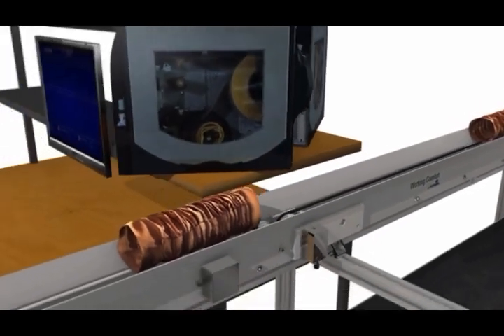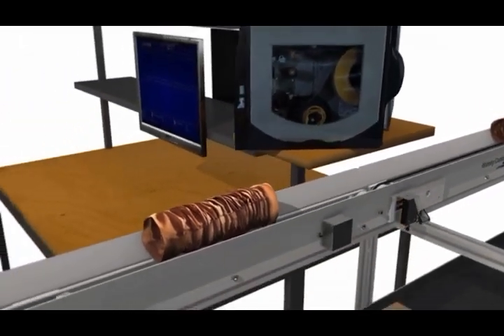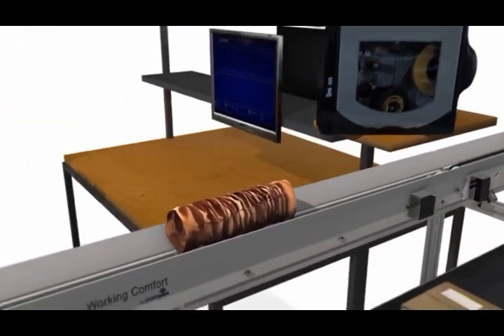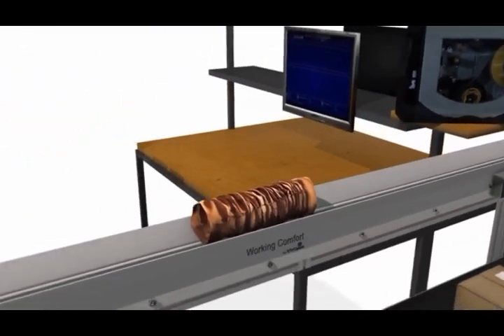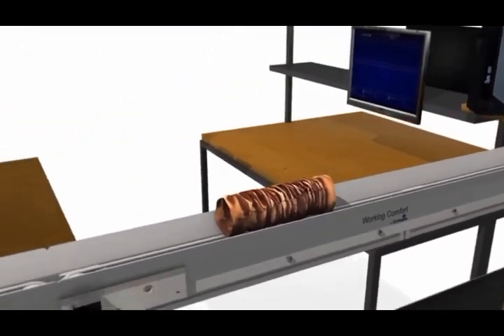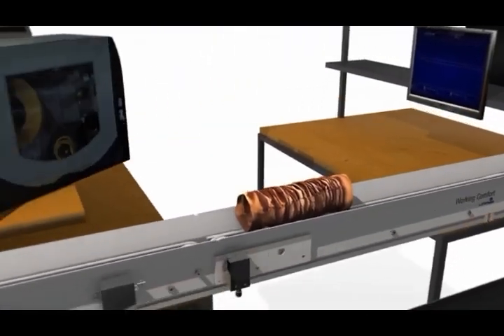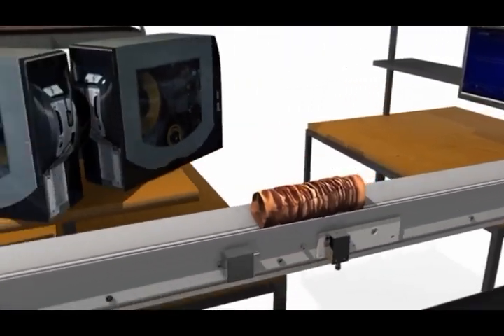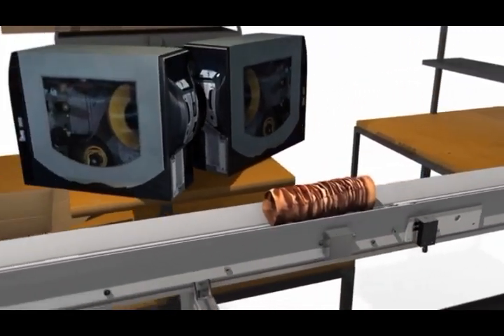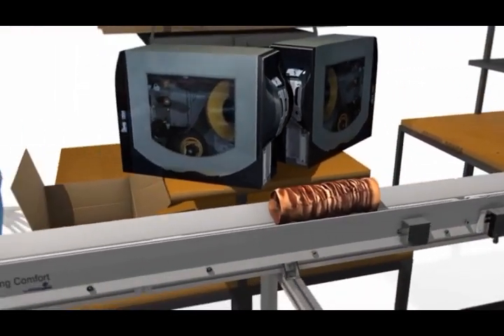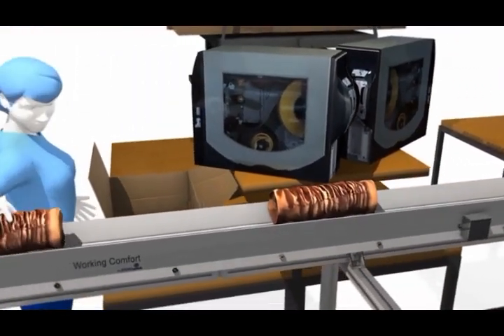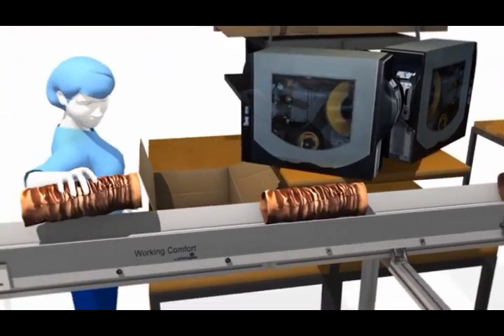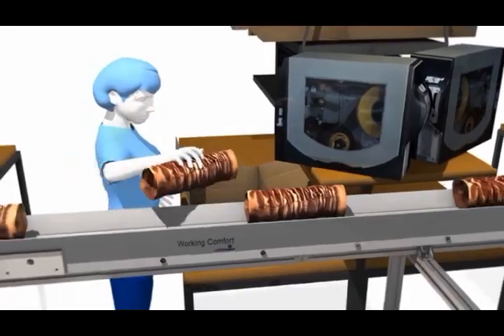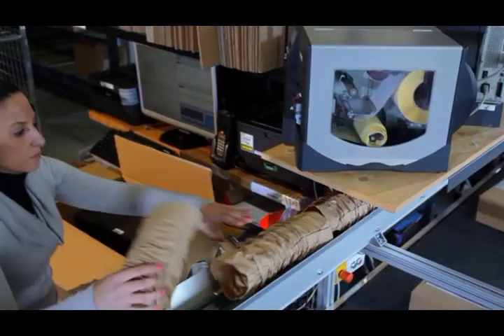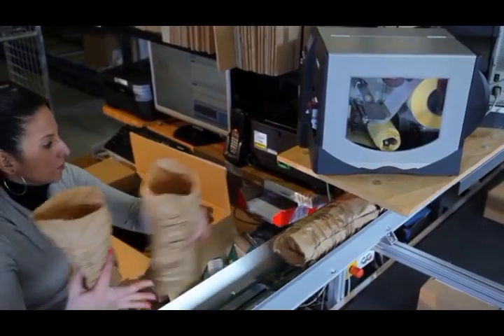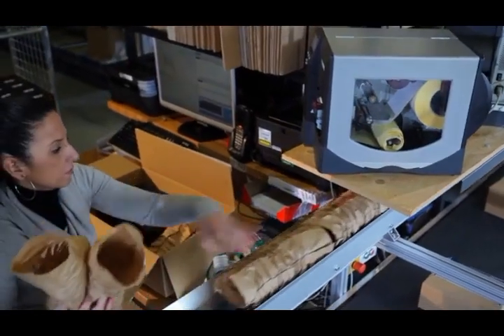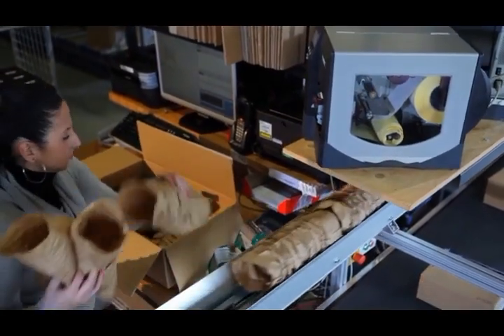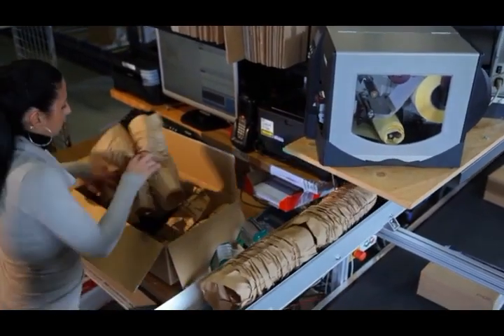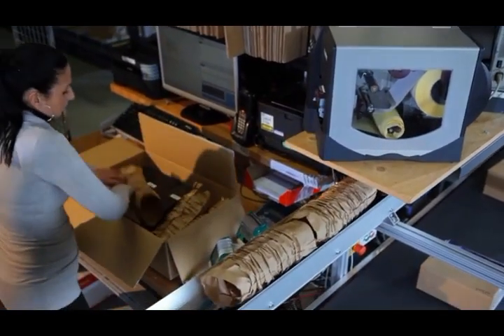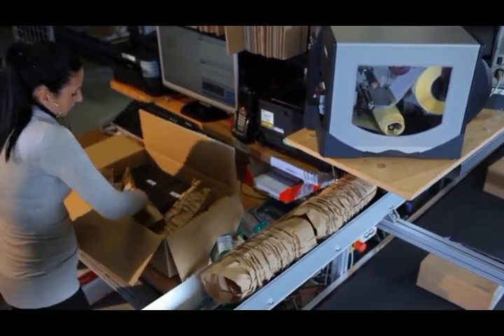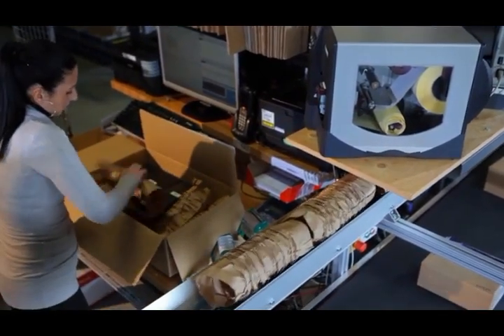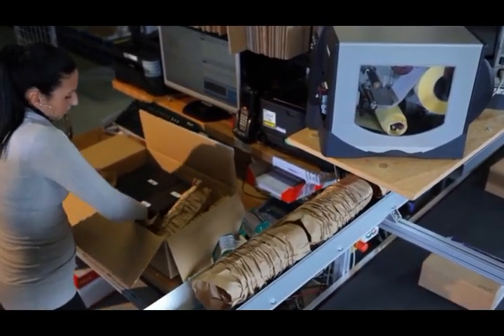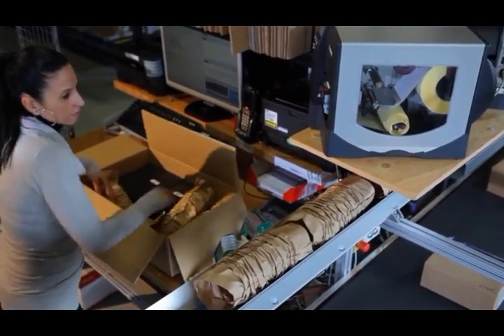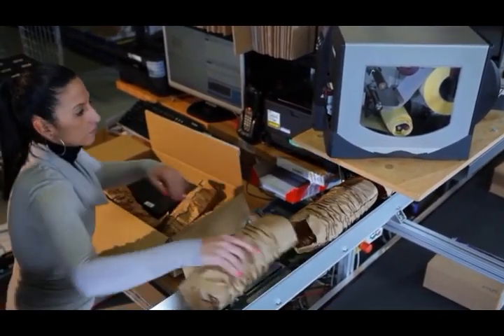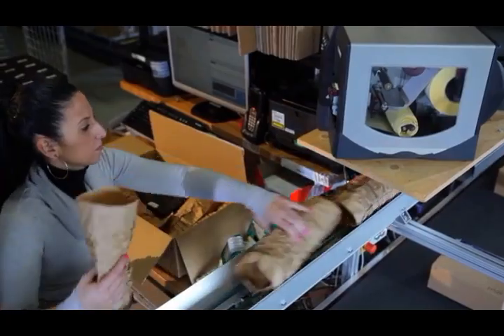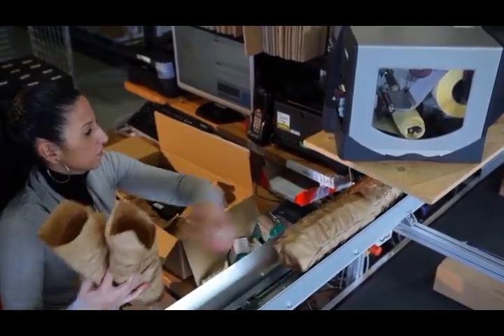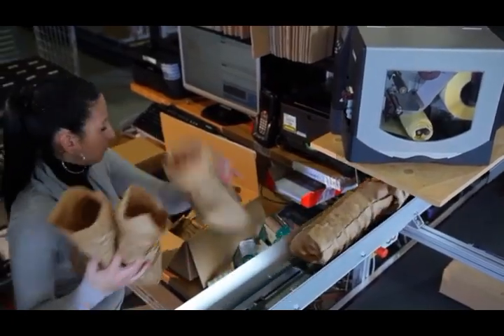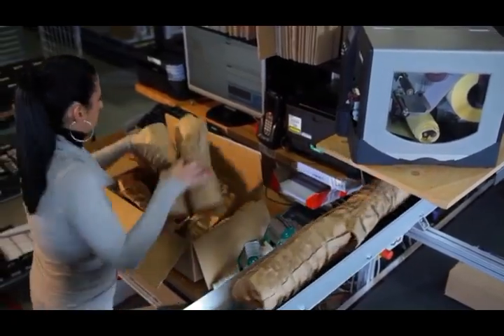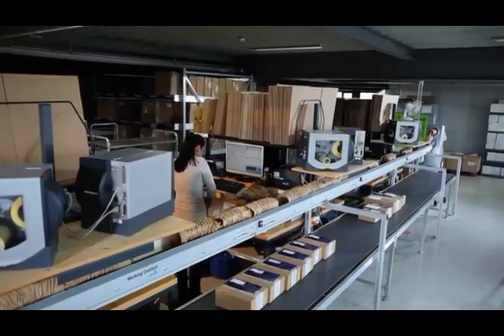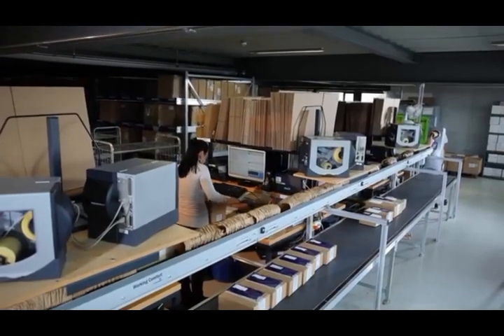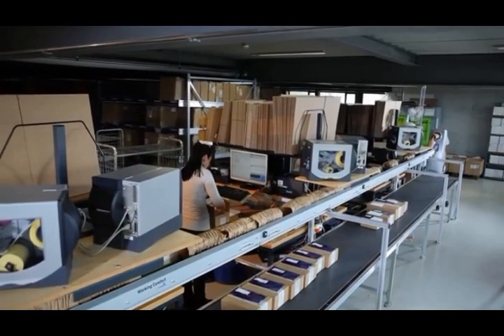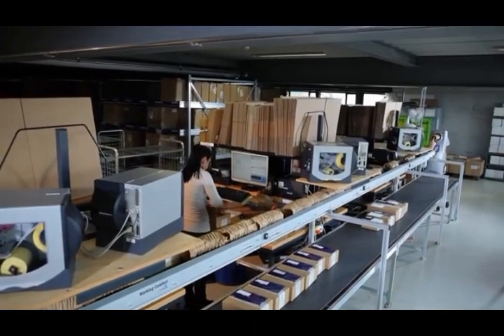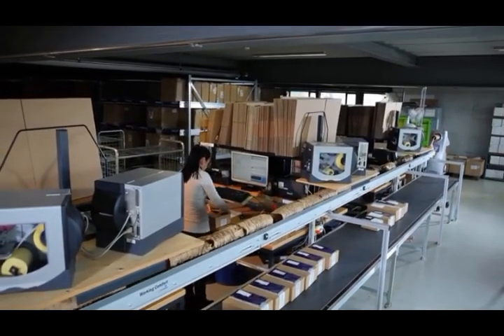Two conveyor belt systems supply the paper pads directly at the packing station, providing ergonomically sound access. The high-quality look of the paper pads enhances the customer's brand image.